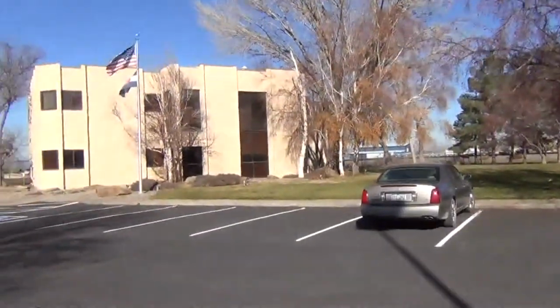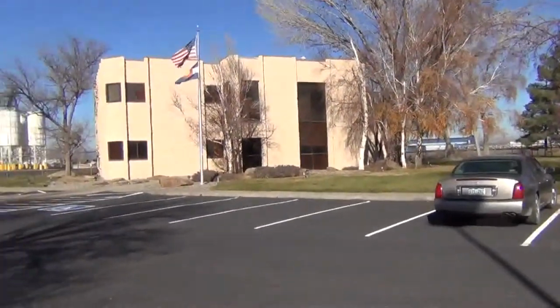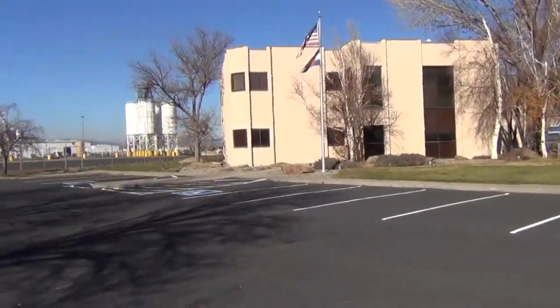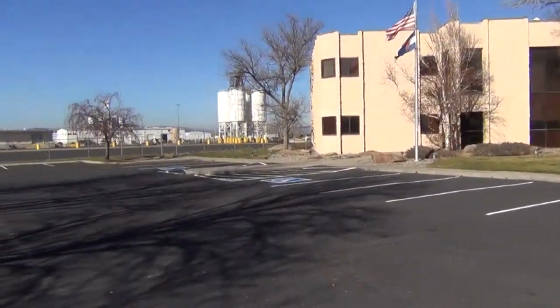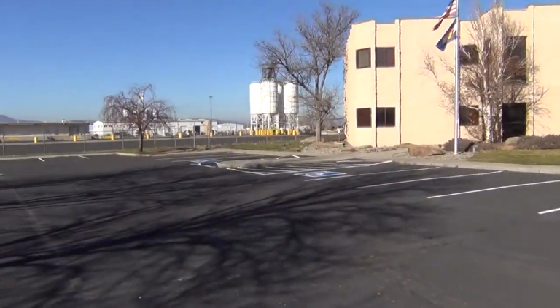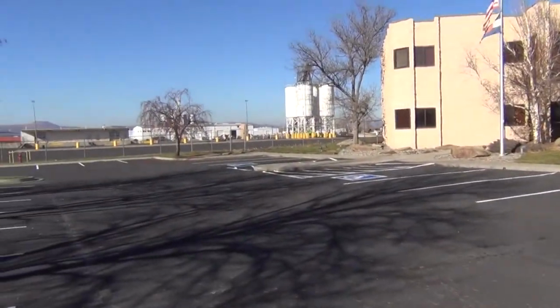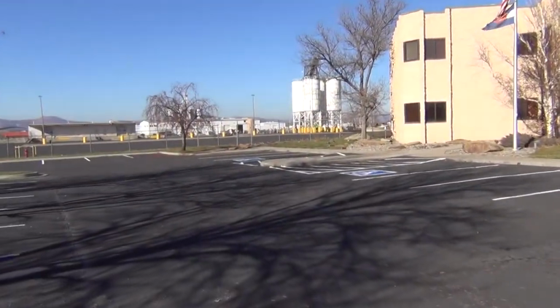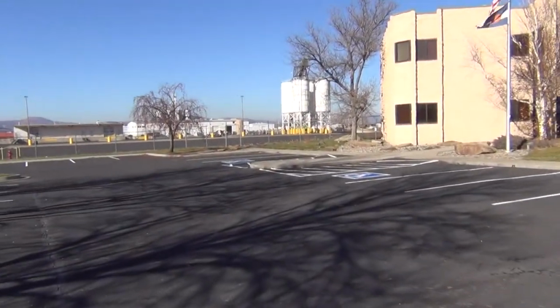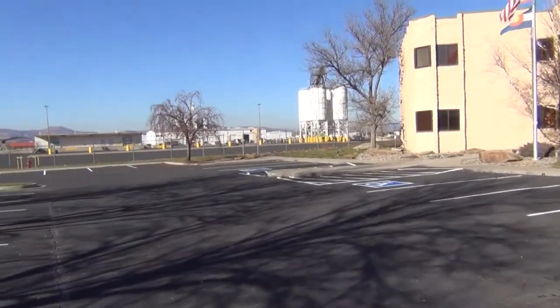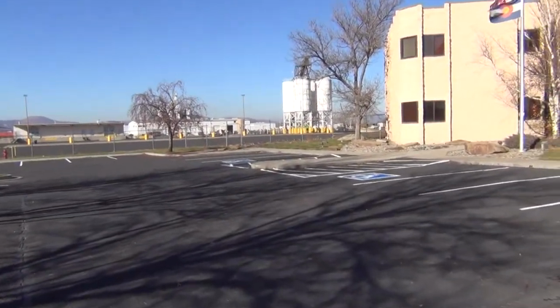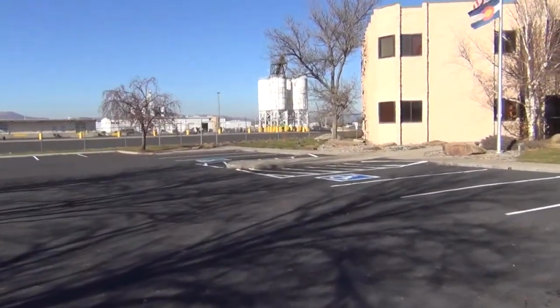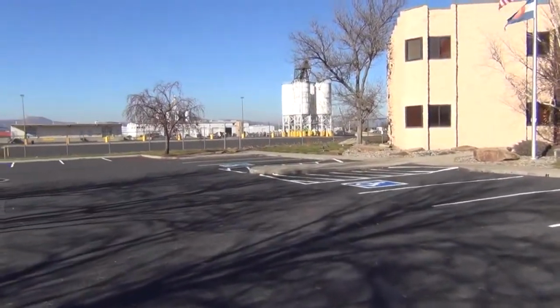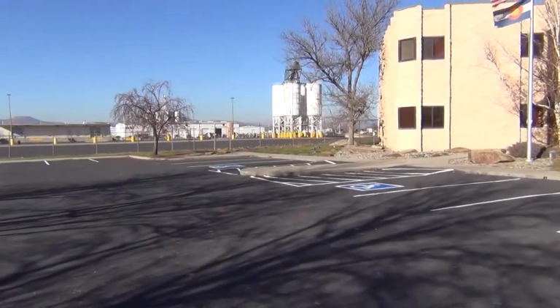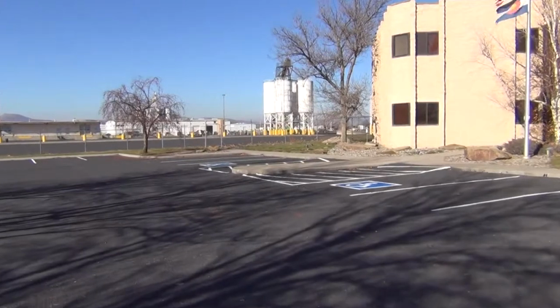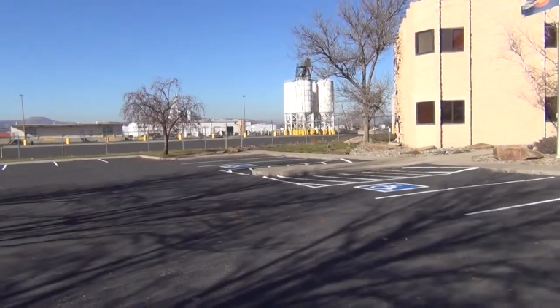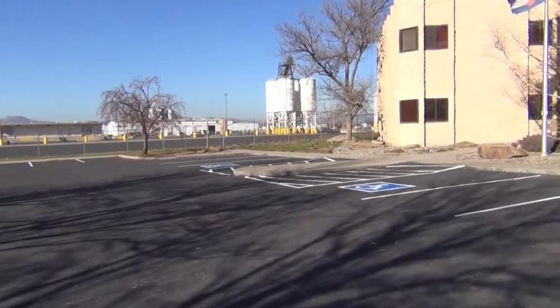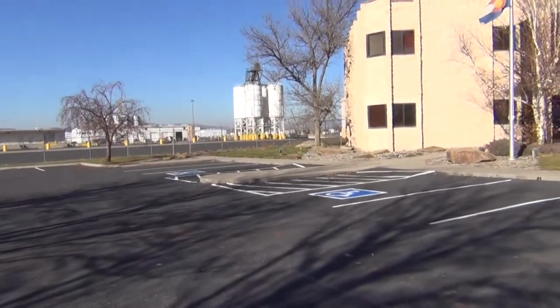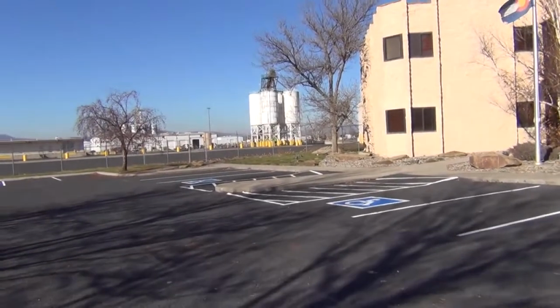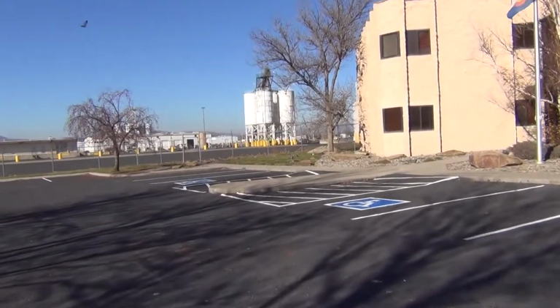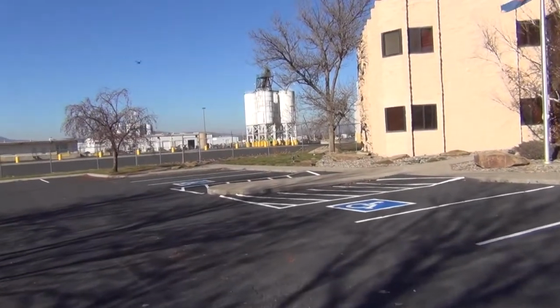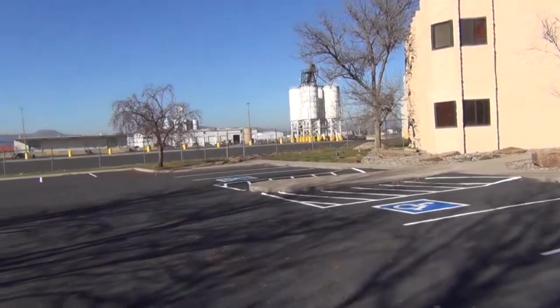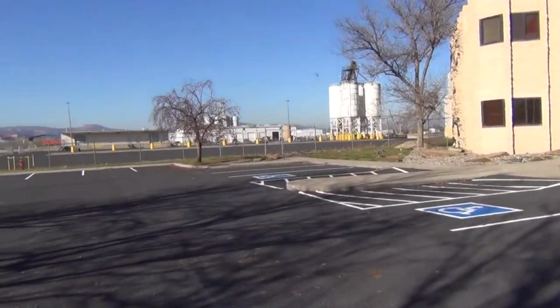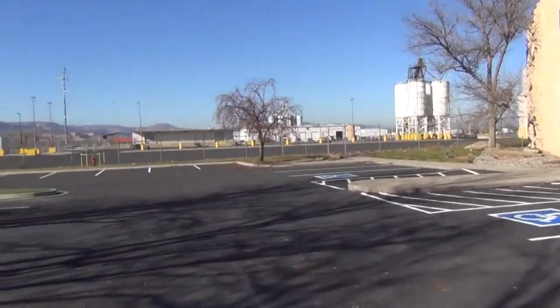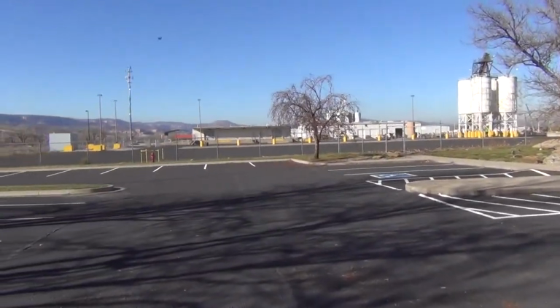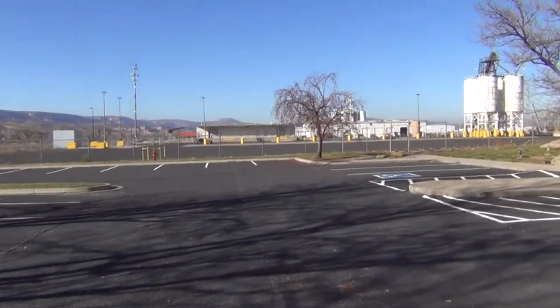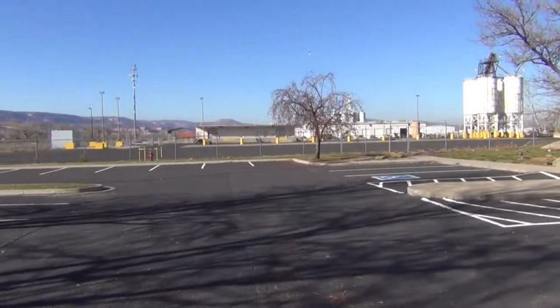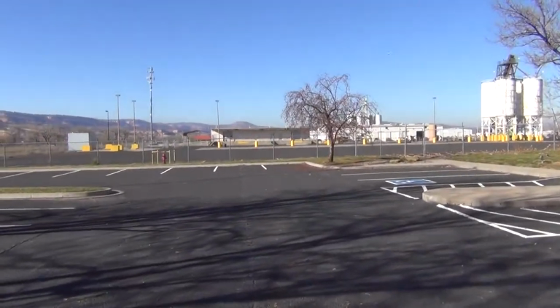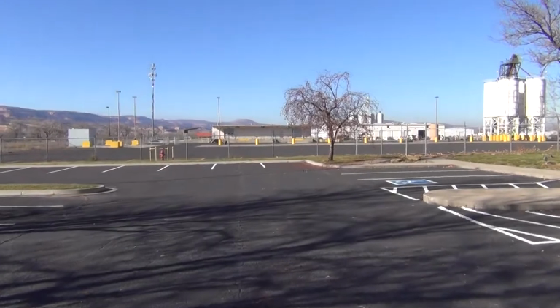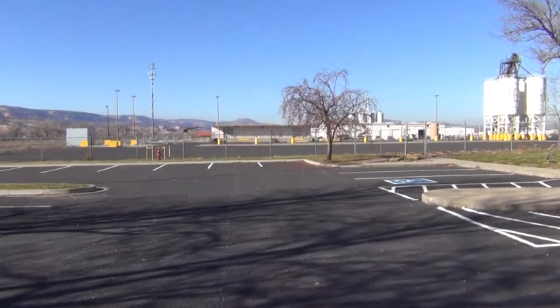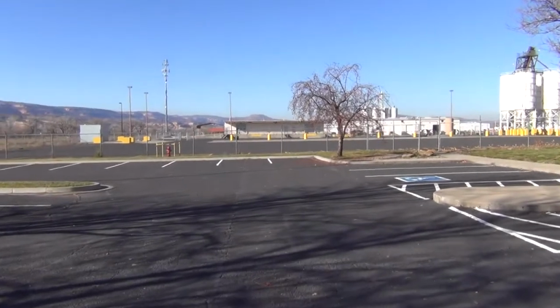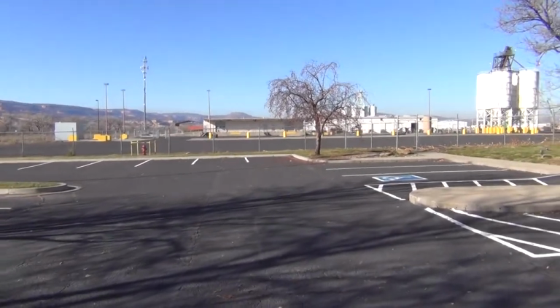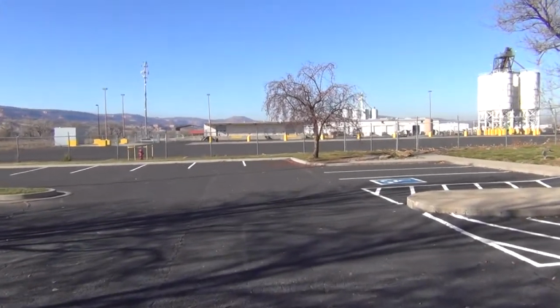We do have a rail spur with the property, and you can see the four silos in the background which have been used for sand storage in the past. There's also a dock-high building out back that we'll take a closer look at as well.